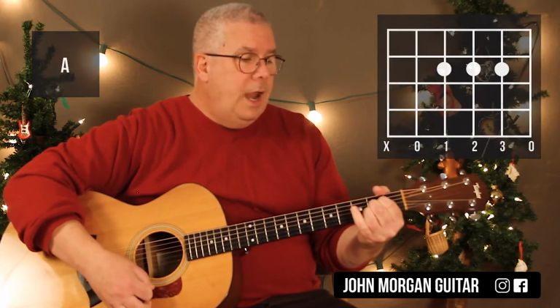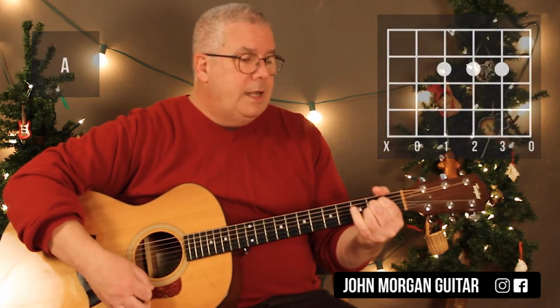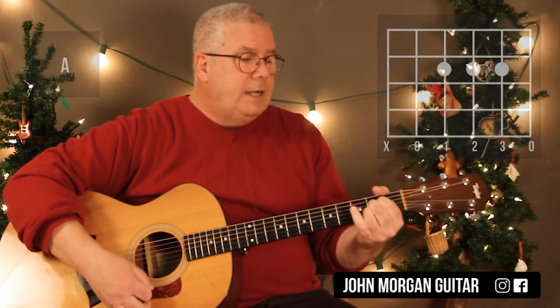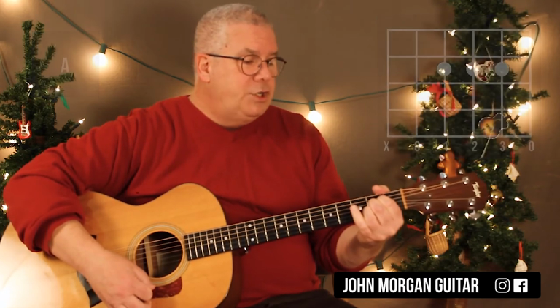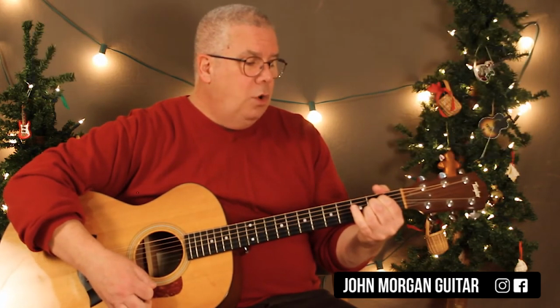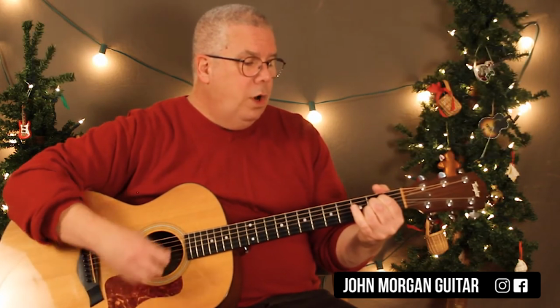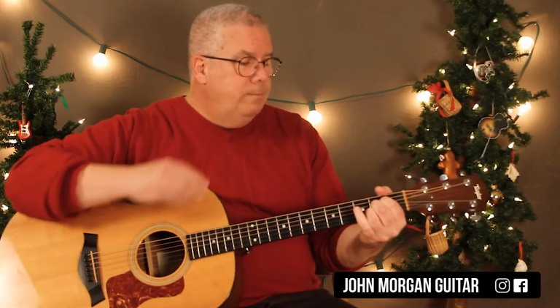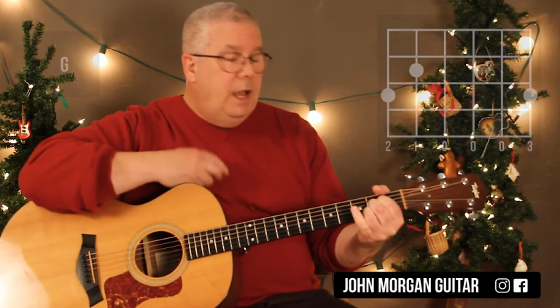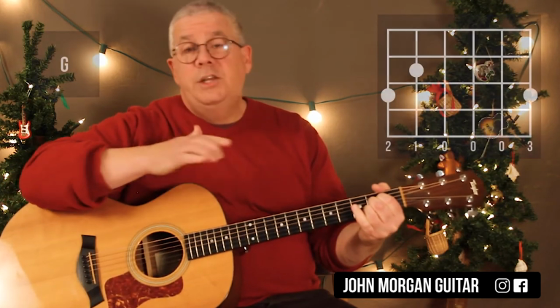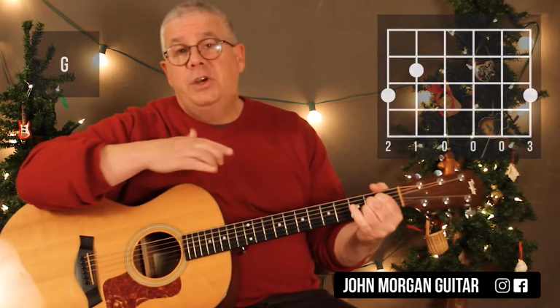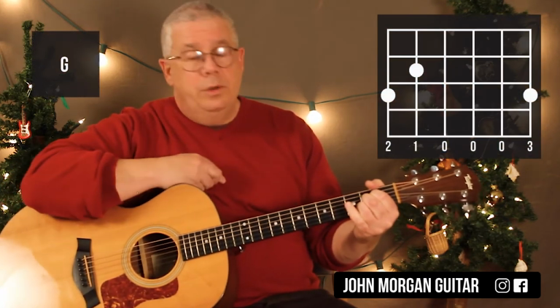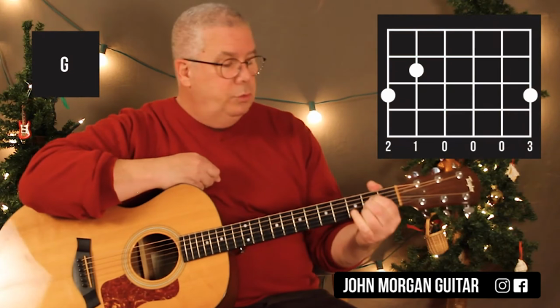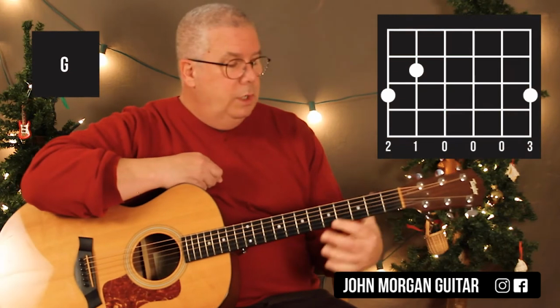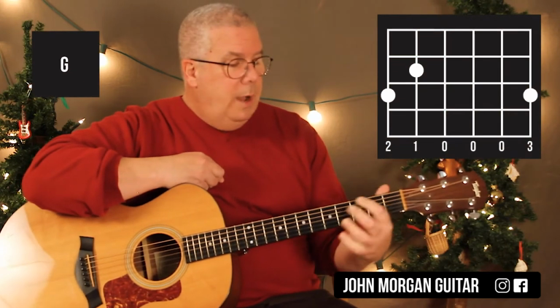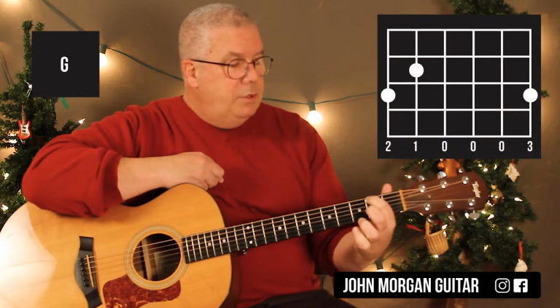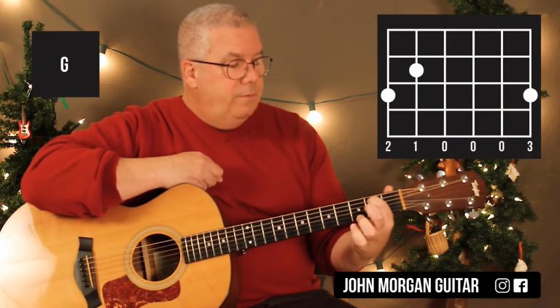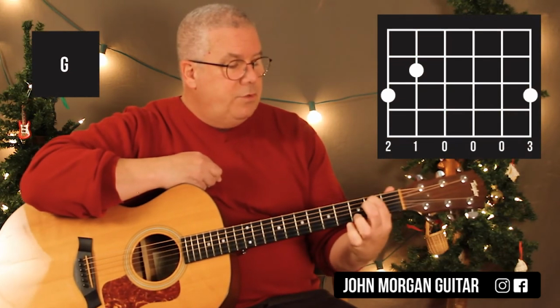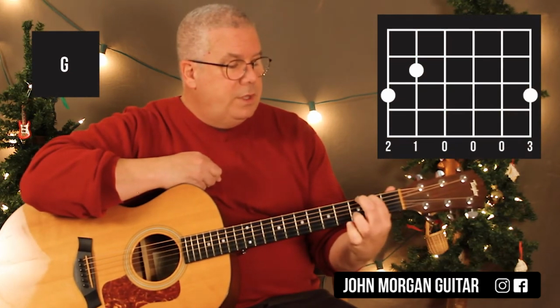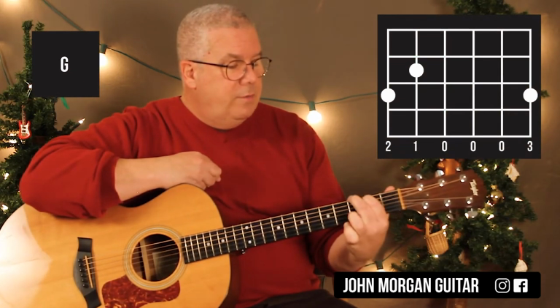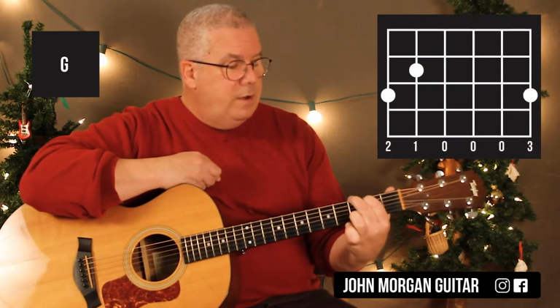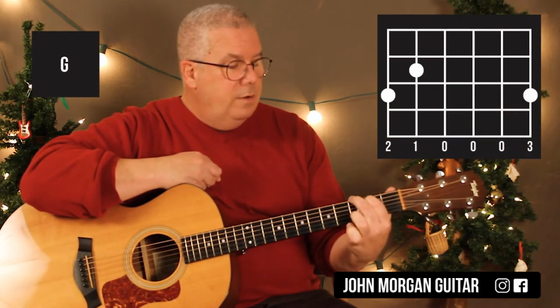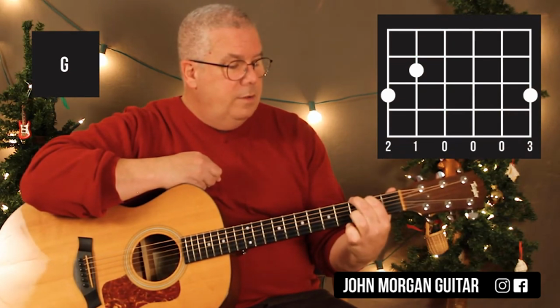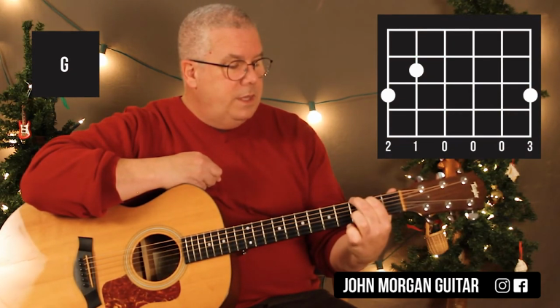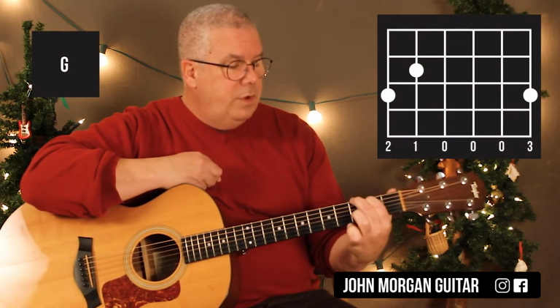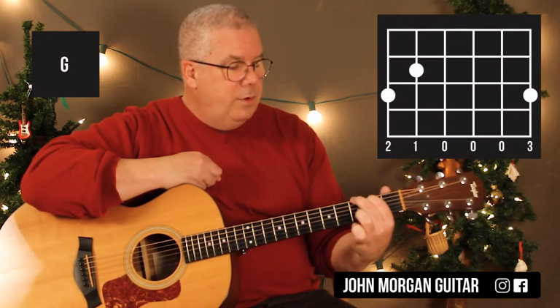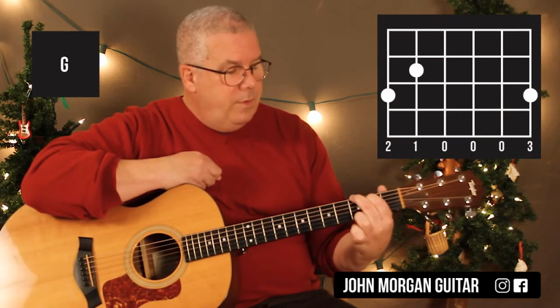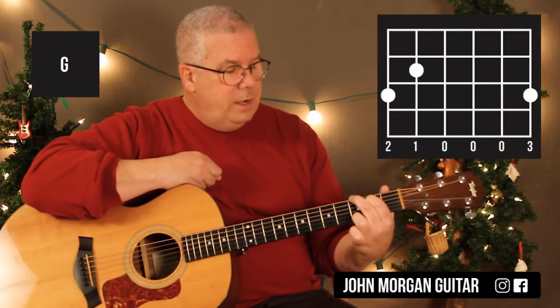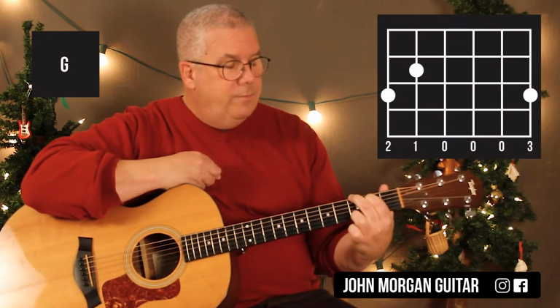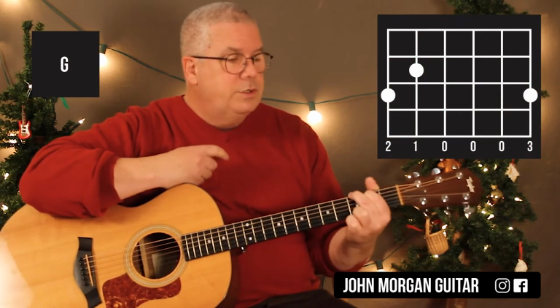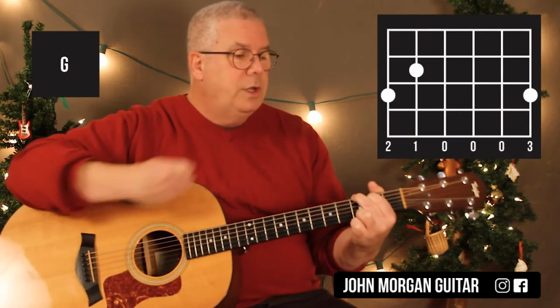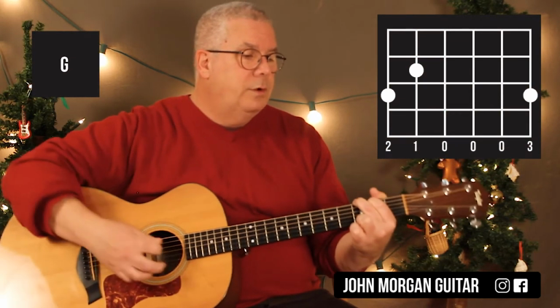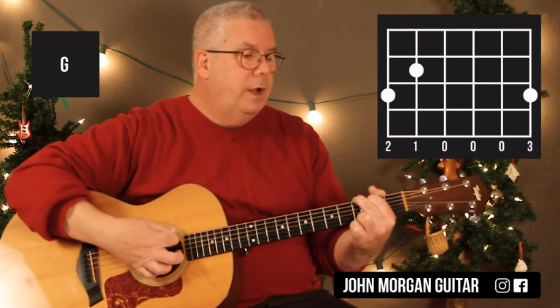And then I need a G chord — any G chord will do. I'm gonna do the 5th string 2nd fret, 6th string 3rd fret, and the 1st string 3rd fret.